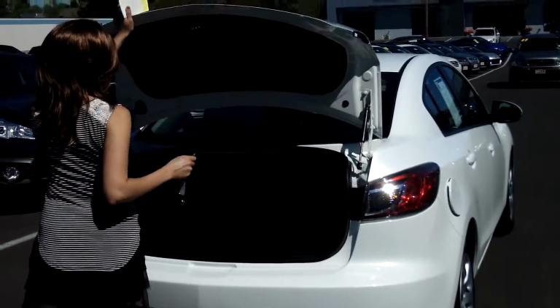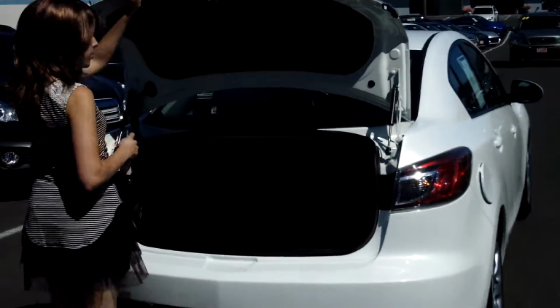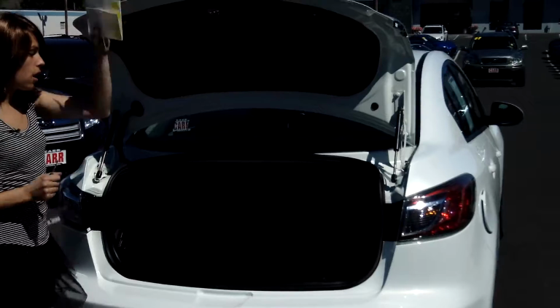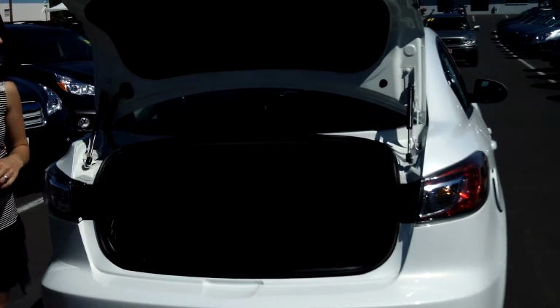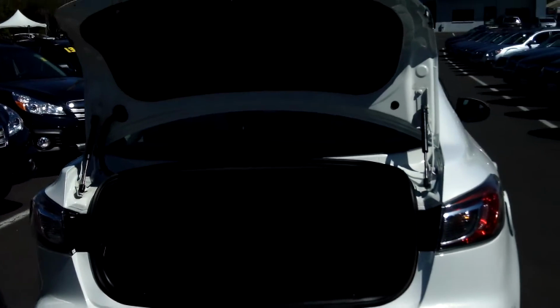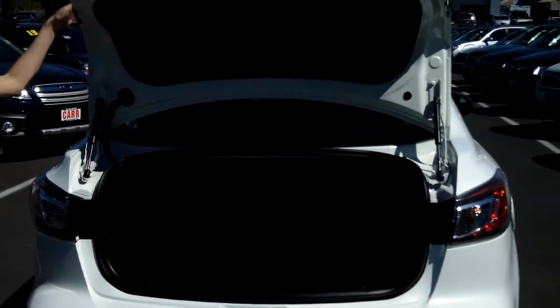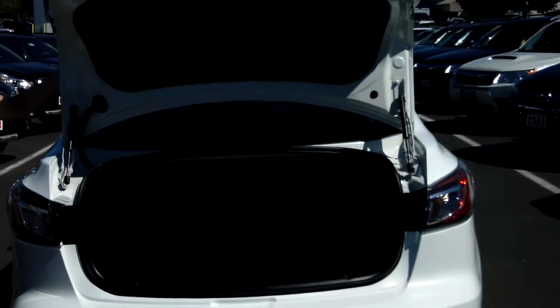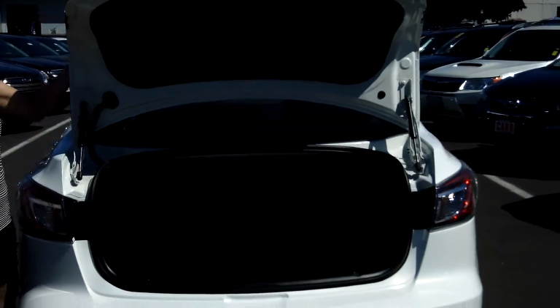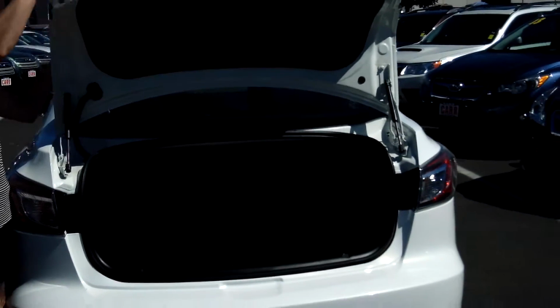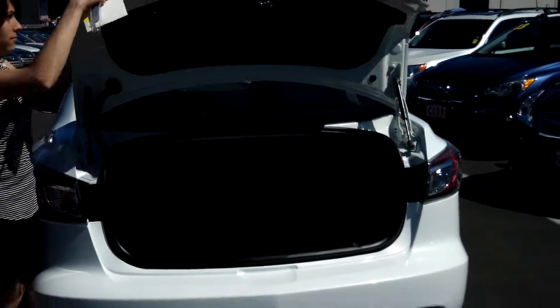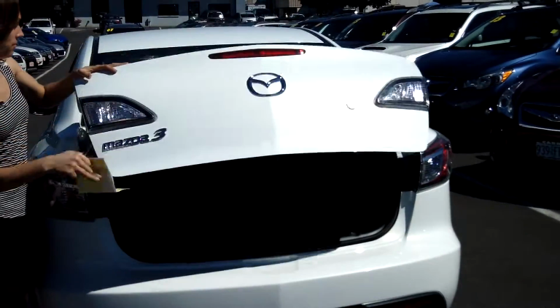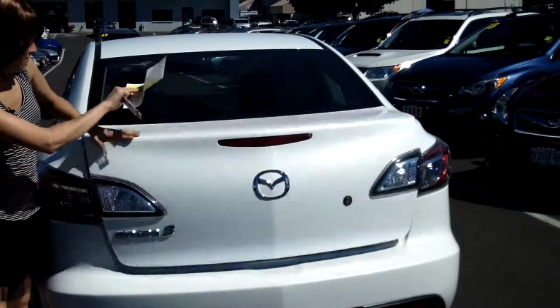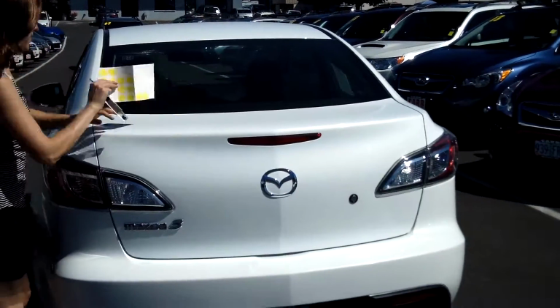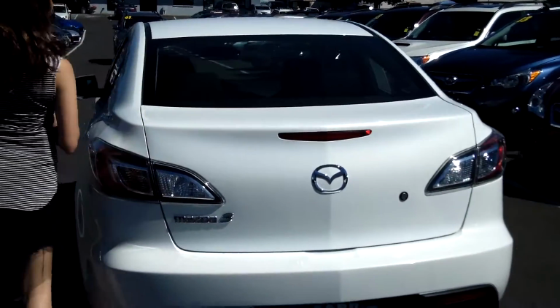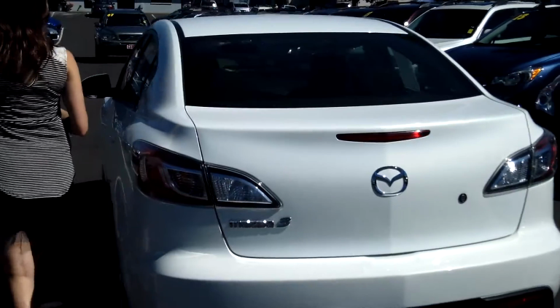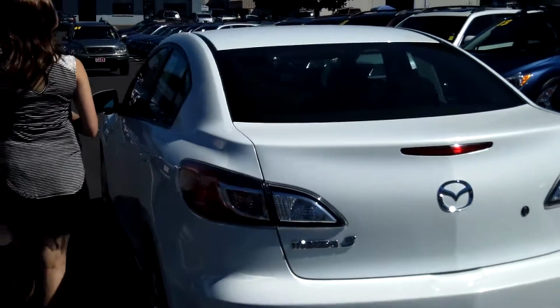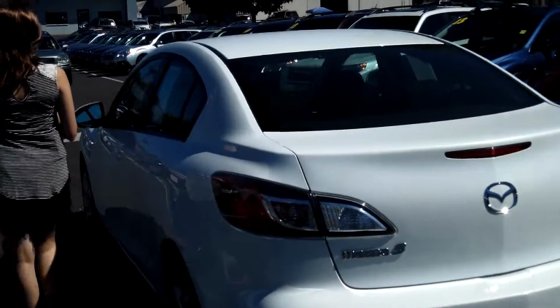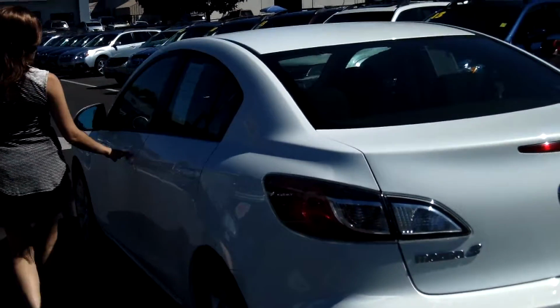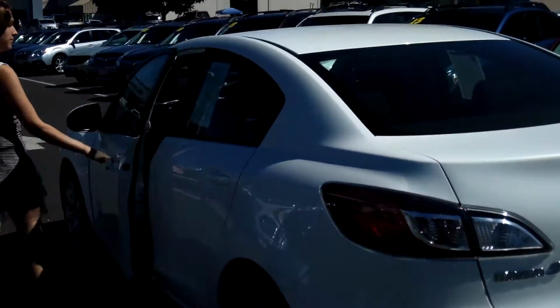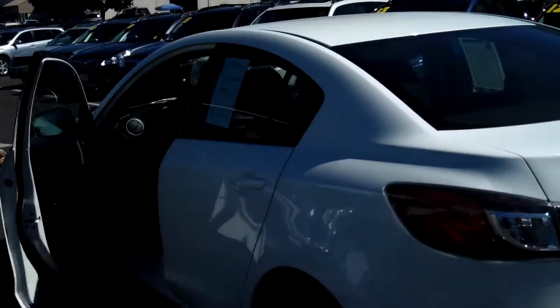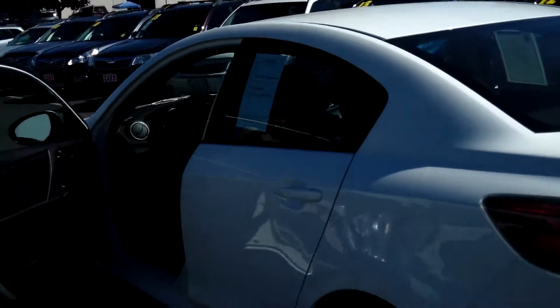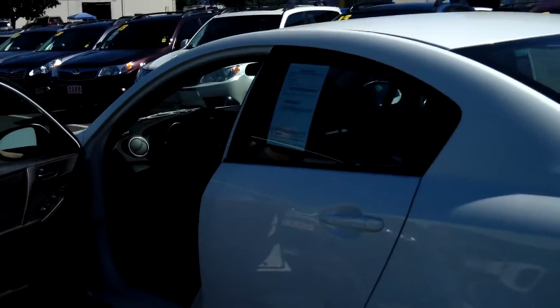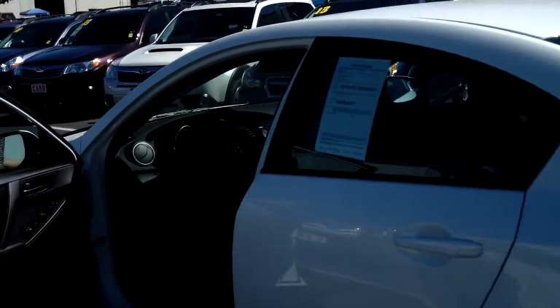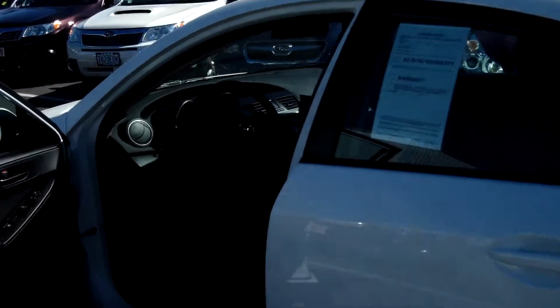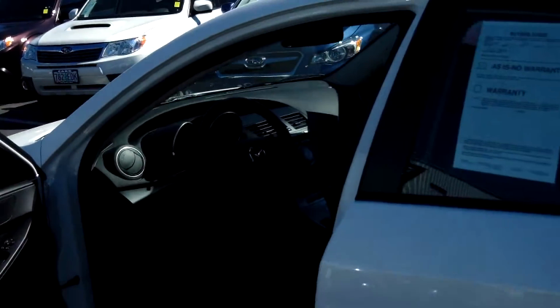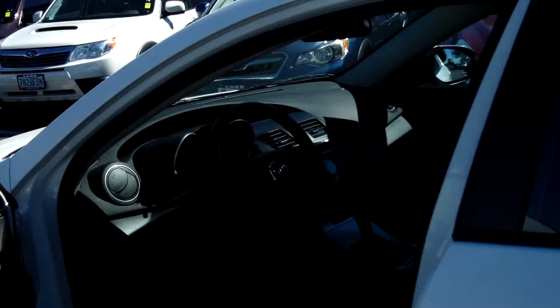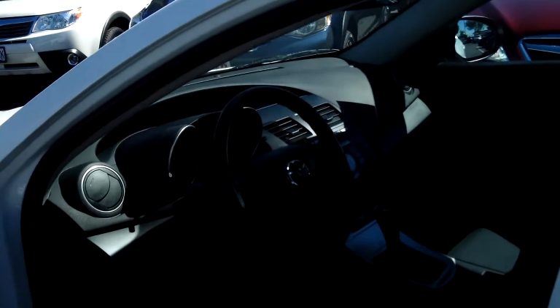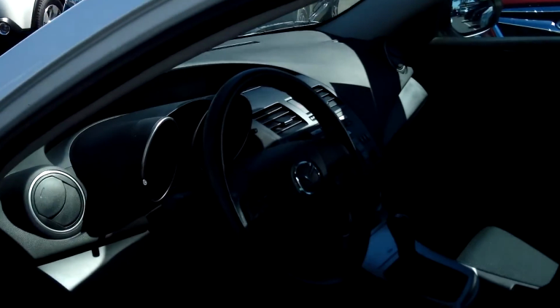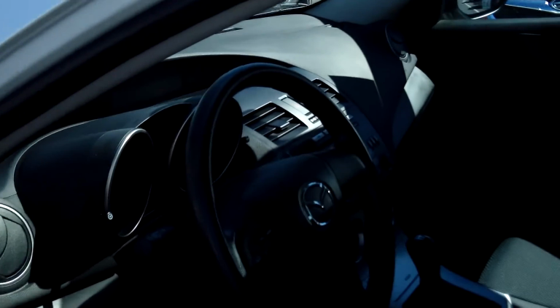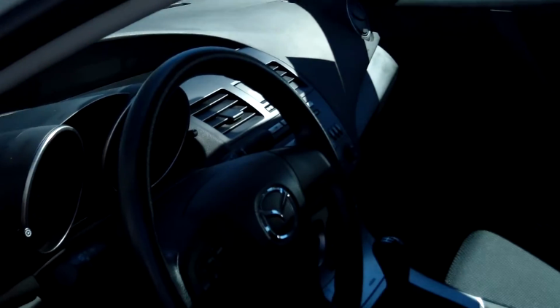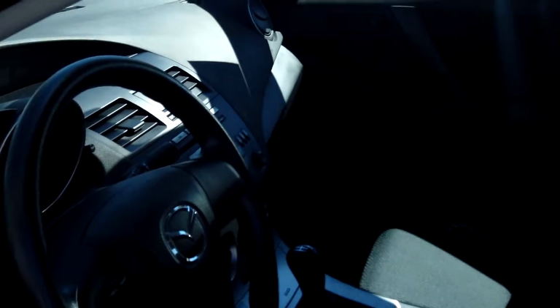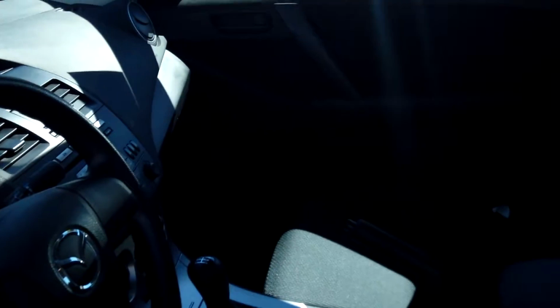It's got plenty of cargo space in the trunk. Multi-disc MP3 player. Power door locks and power windows.